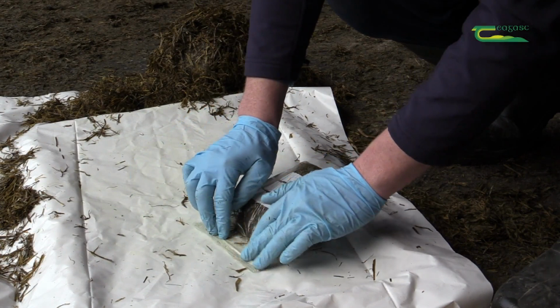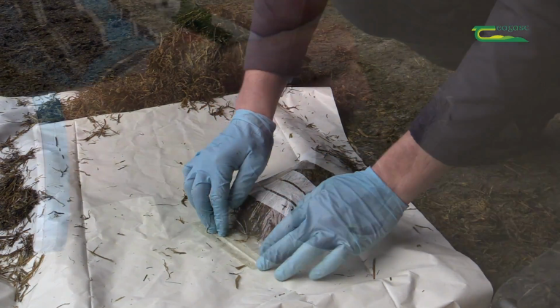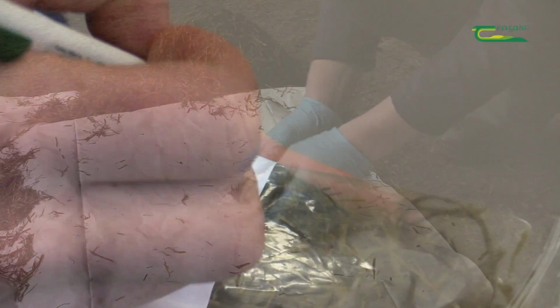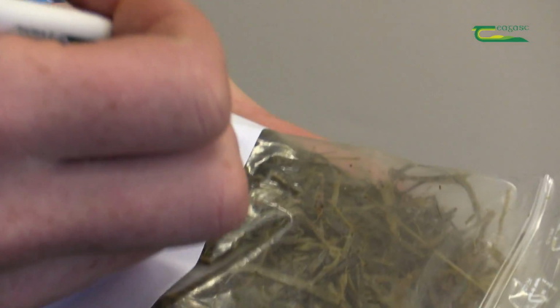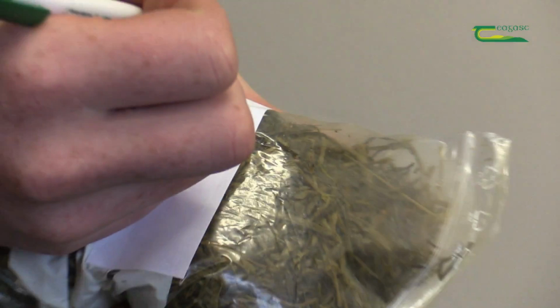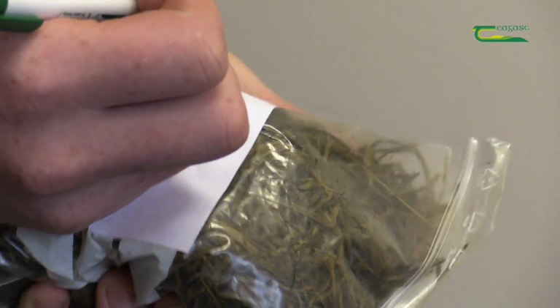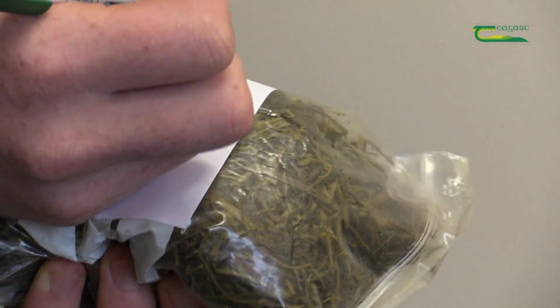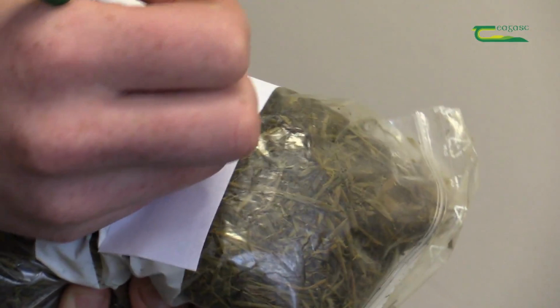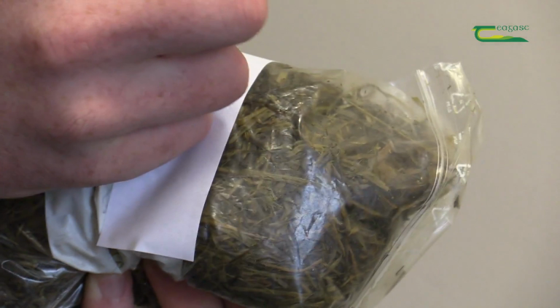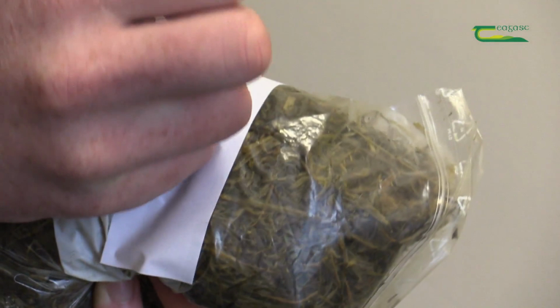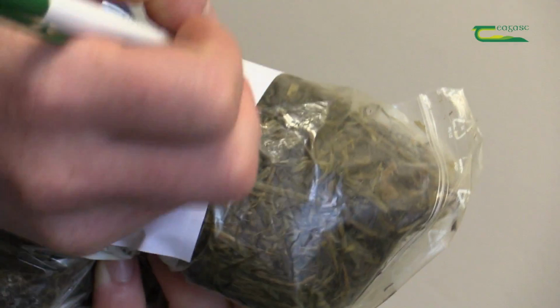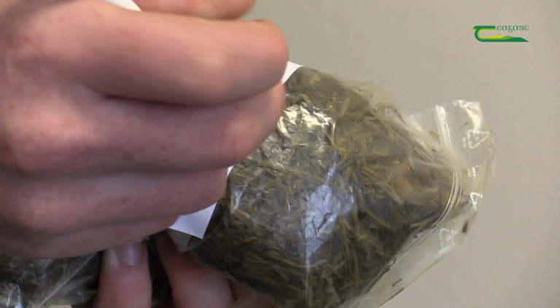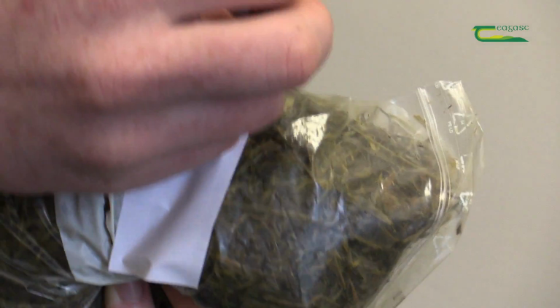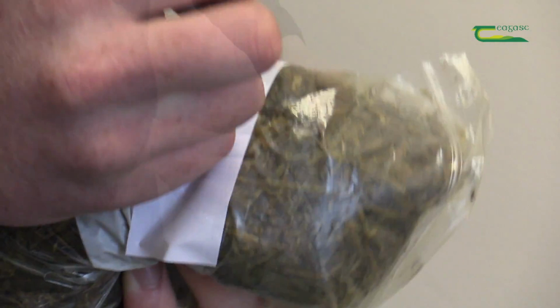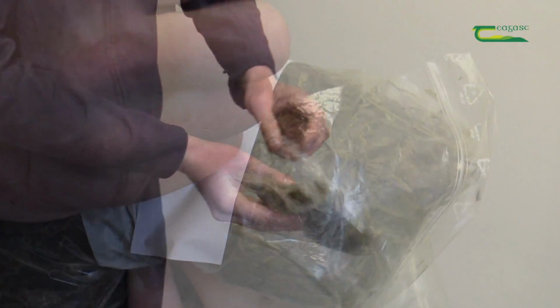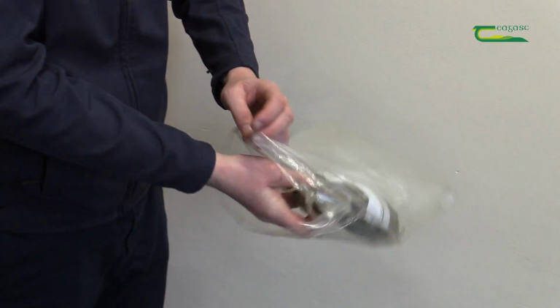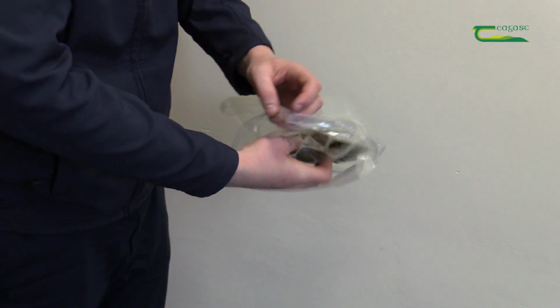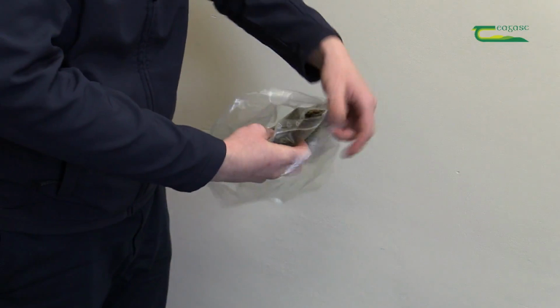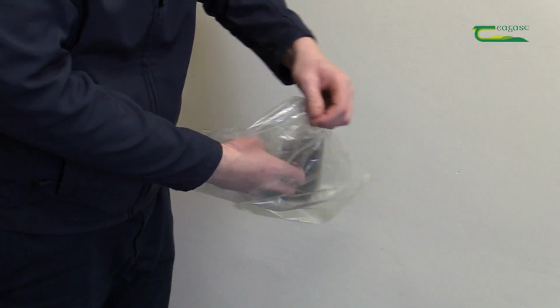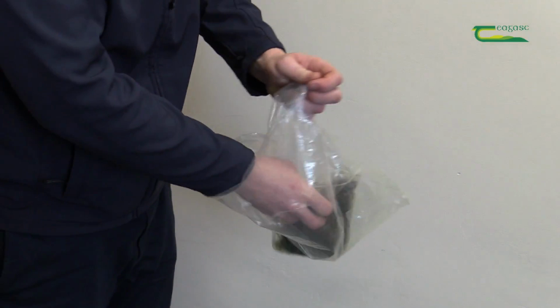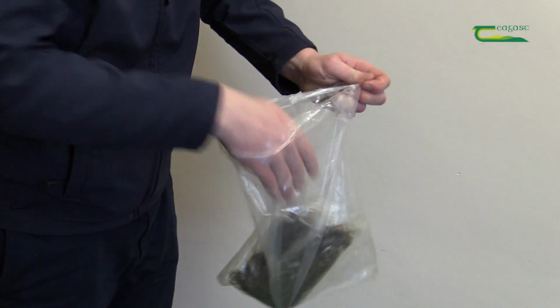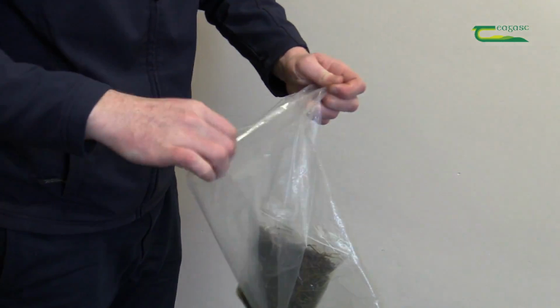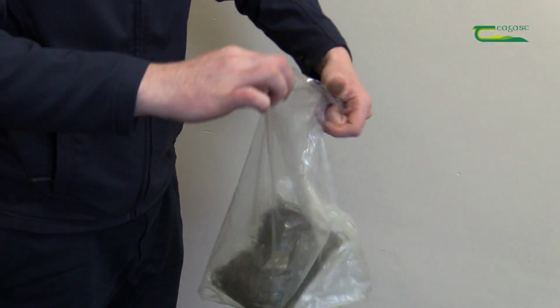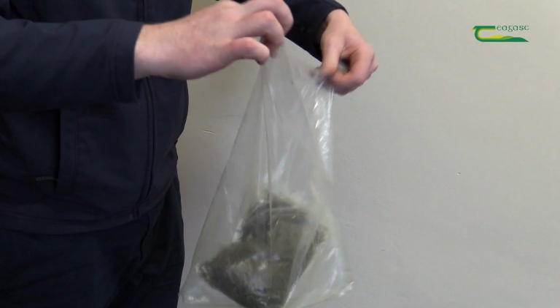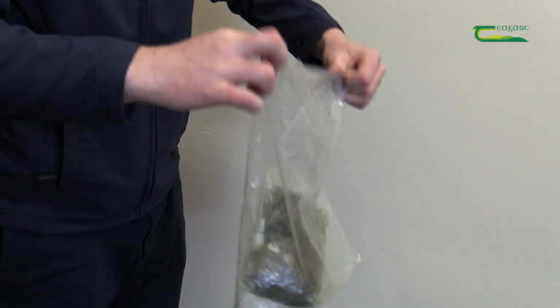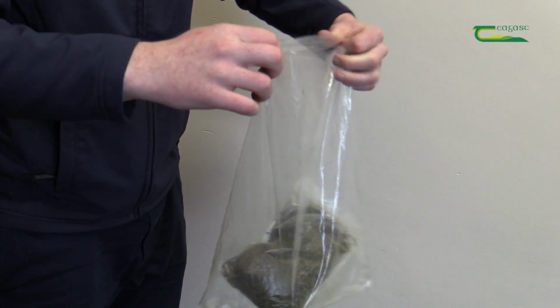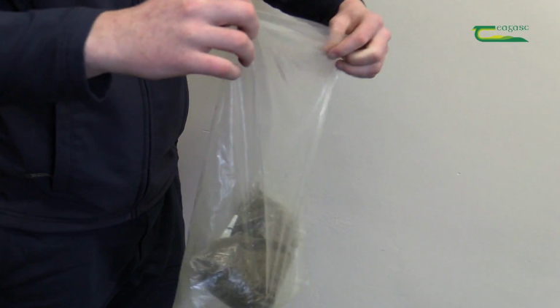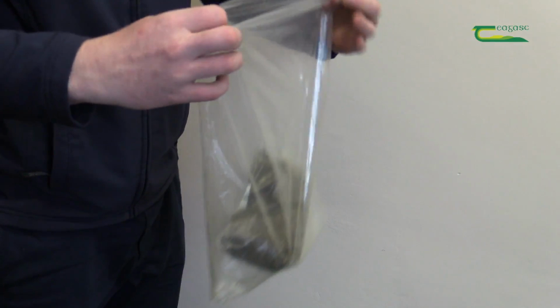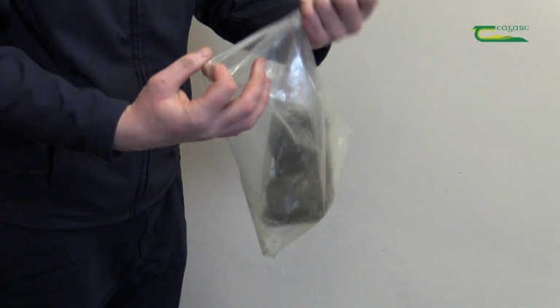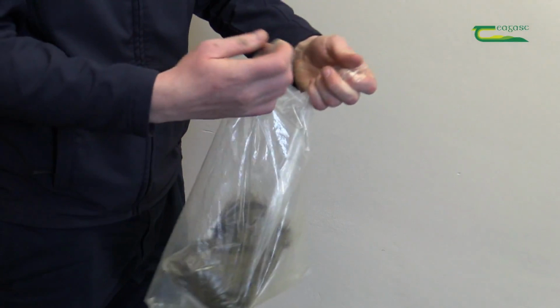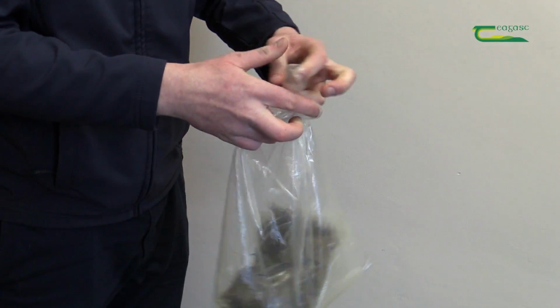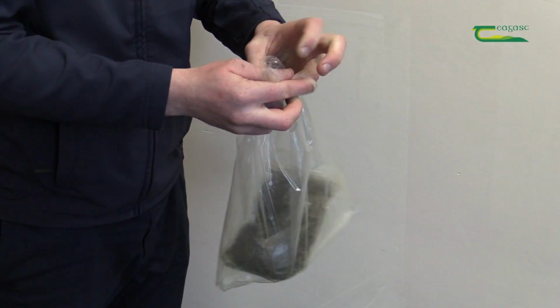Label the bag with details of silage type, date of cutting, and farmer details. It is good practice to place the bag within a second bag to prevent air contamination during the transport period.